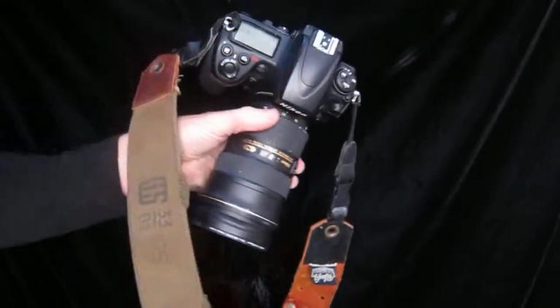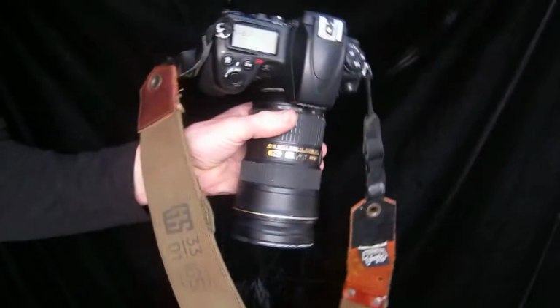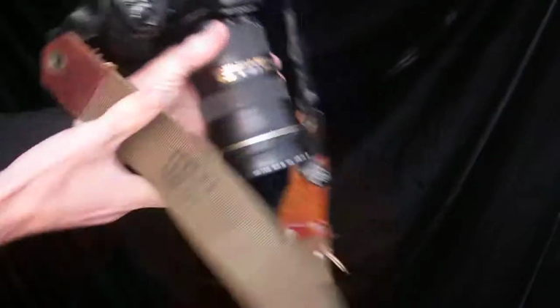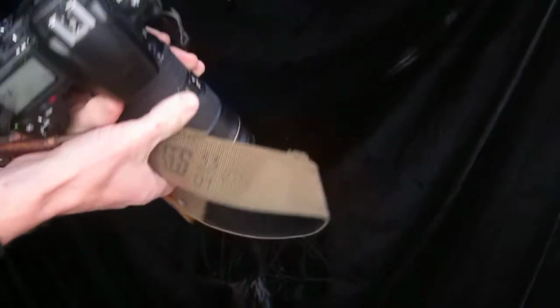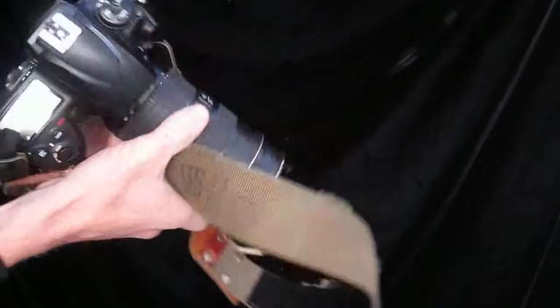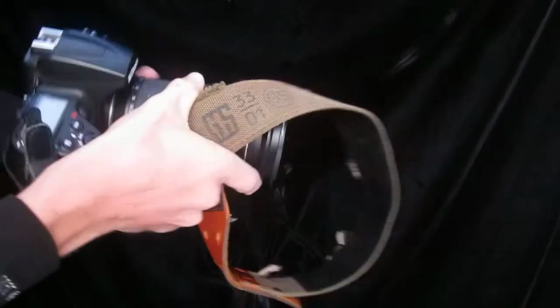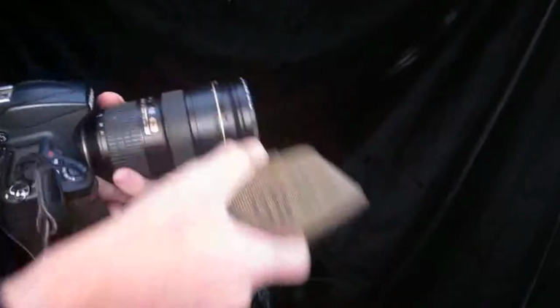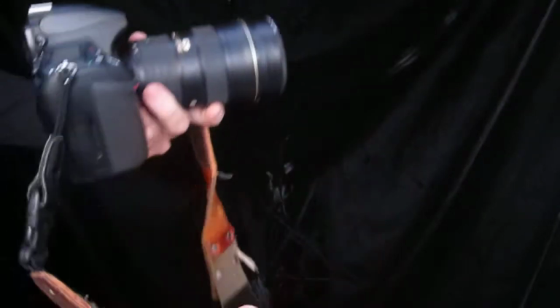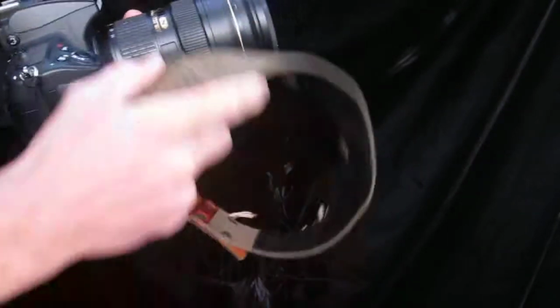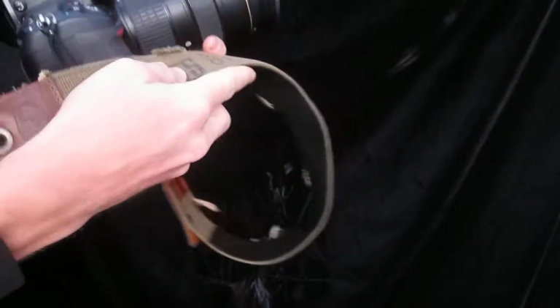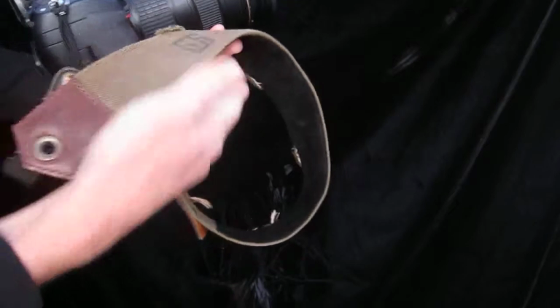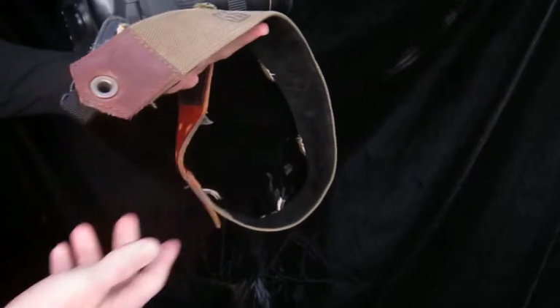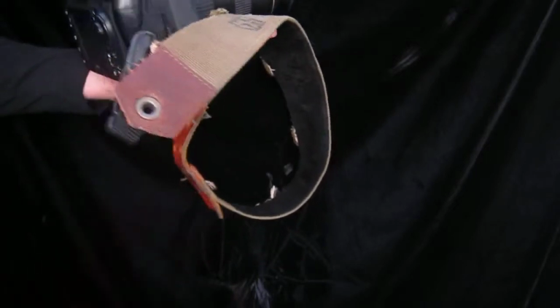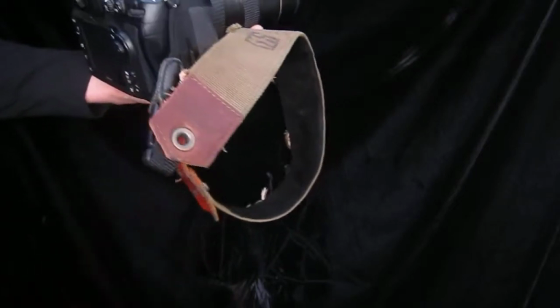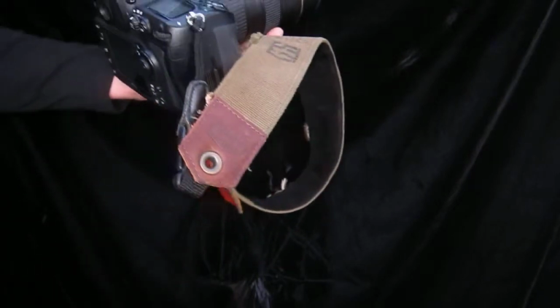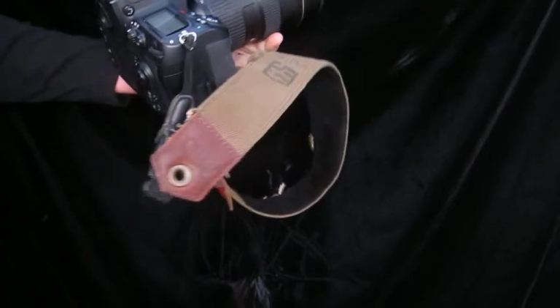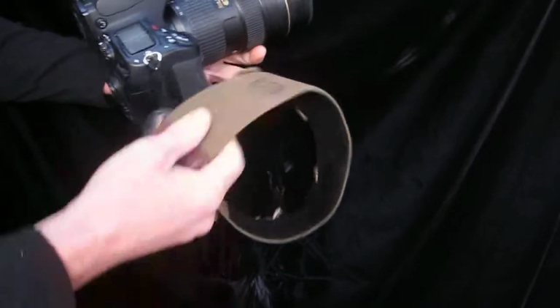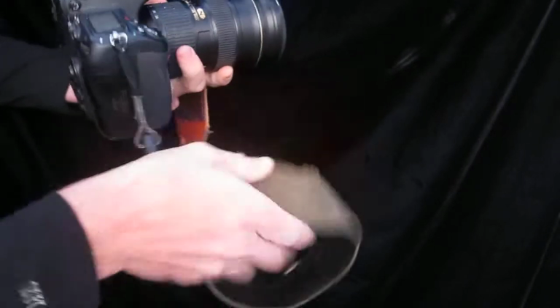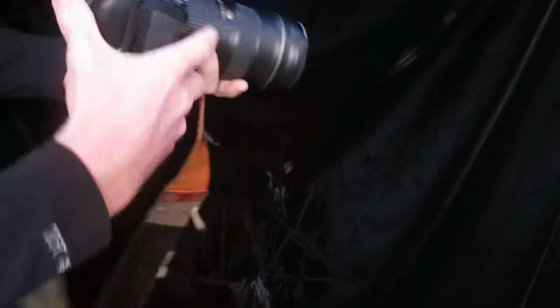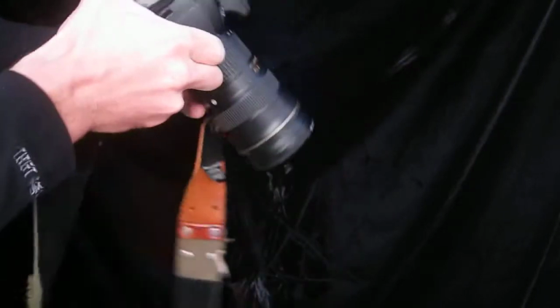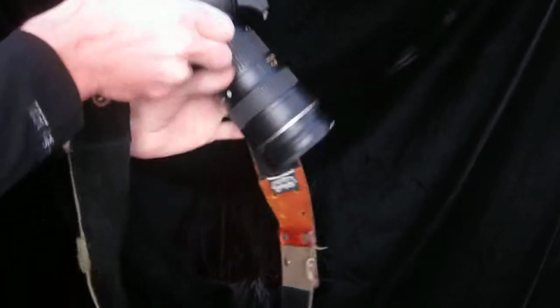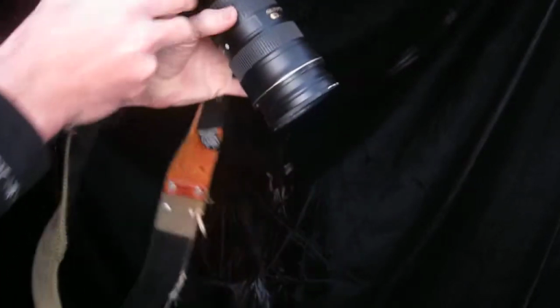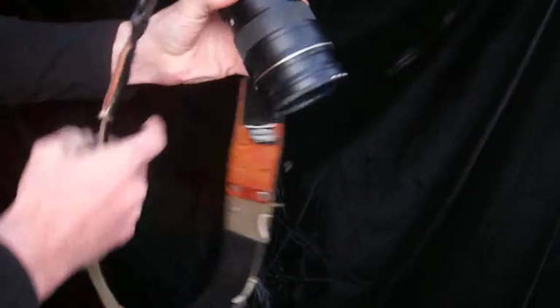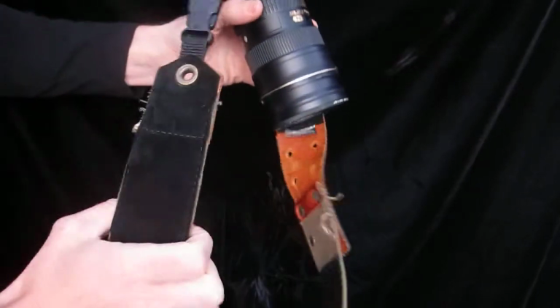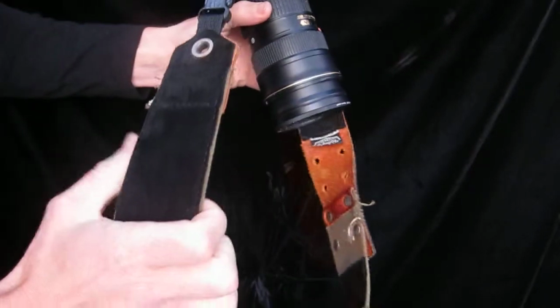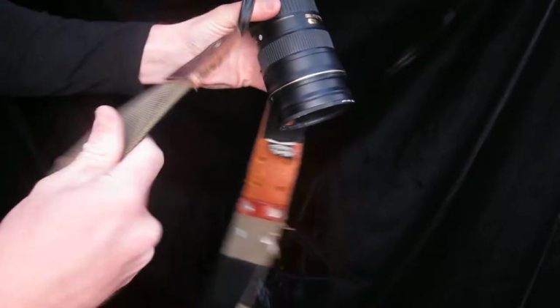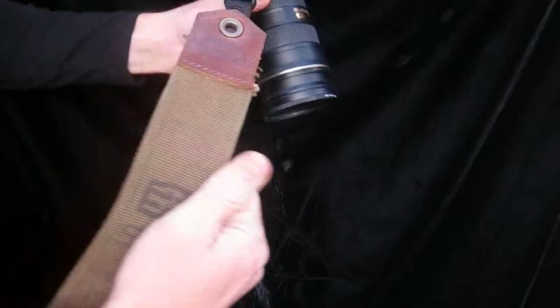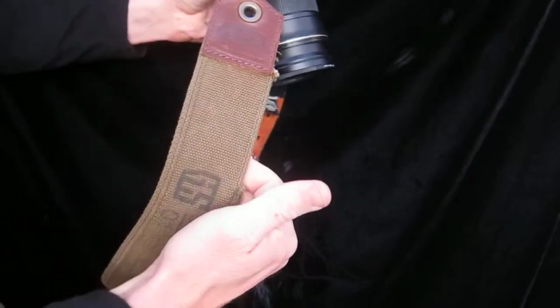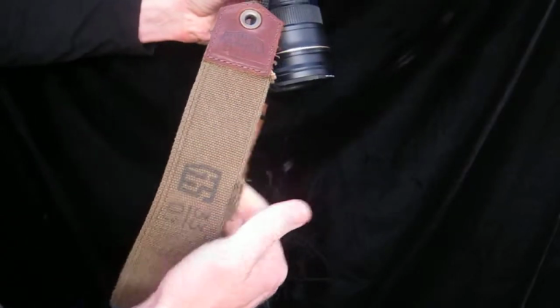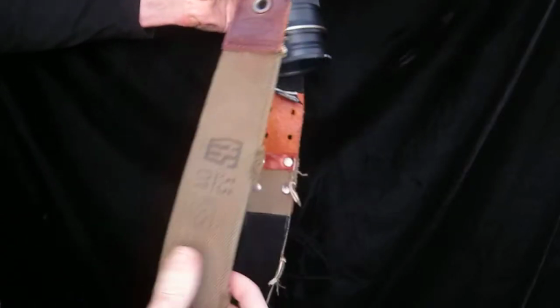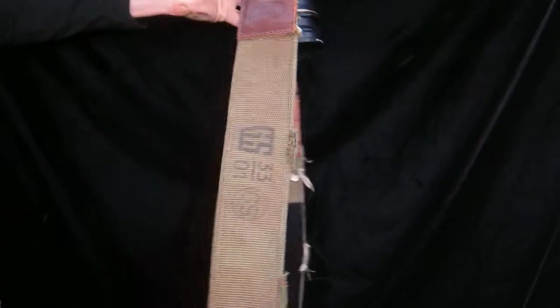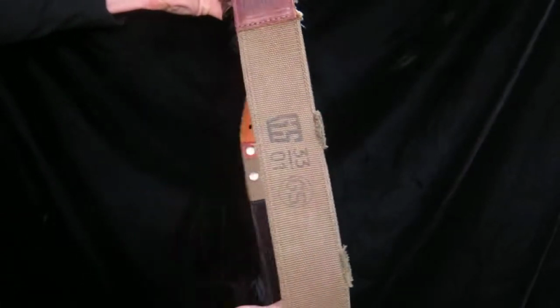Hi guys, this is Aaron Wilcox with Riley G. I've got a really cool camera strap to show you guys today. This is actually an upcycled strap from an old belt.